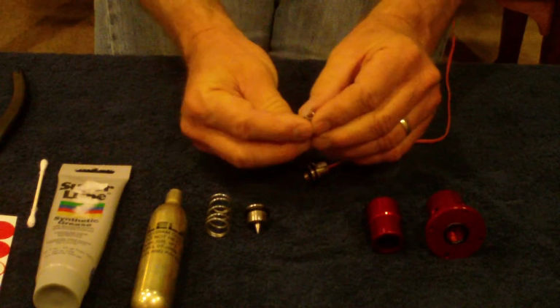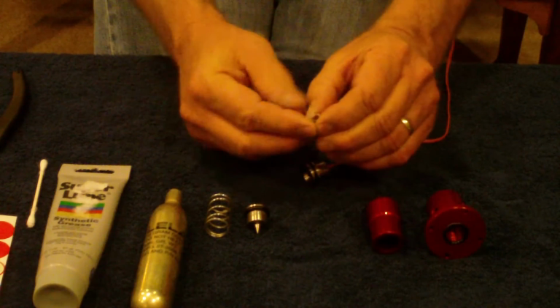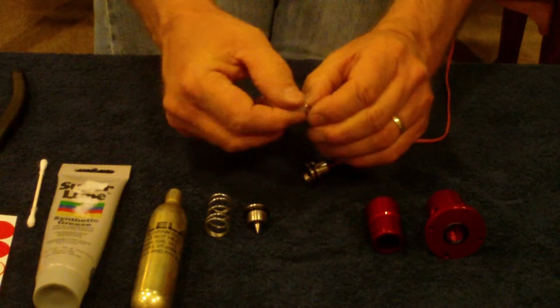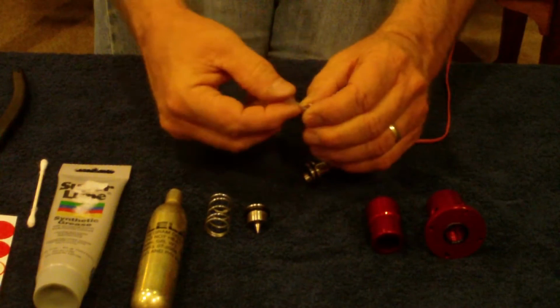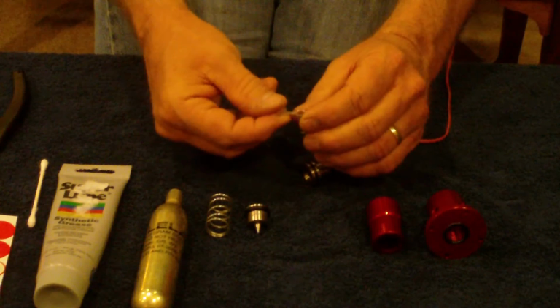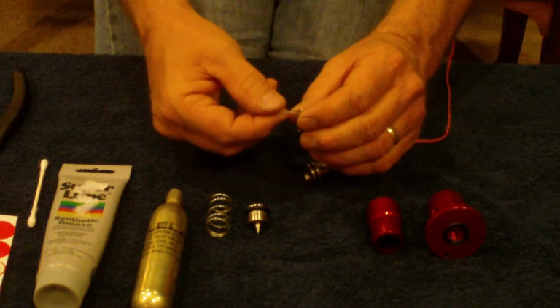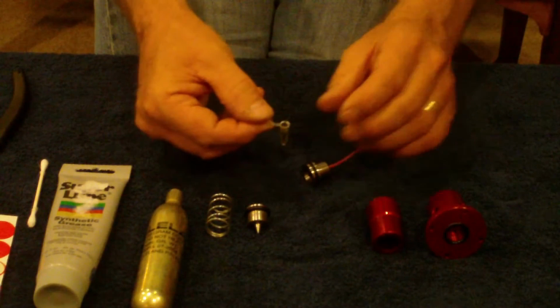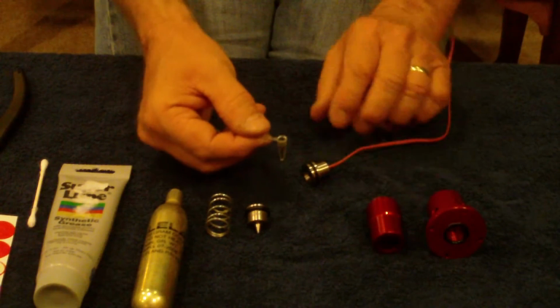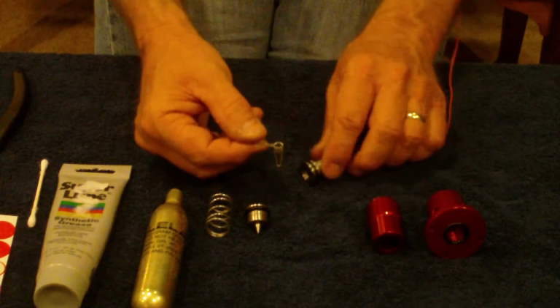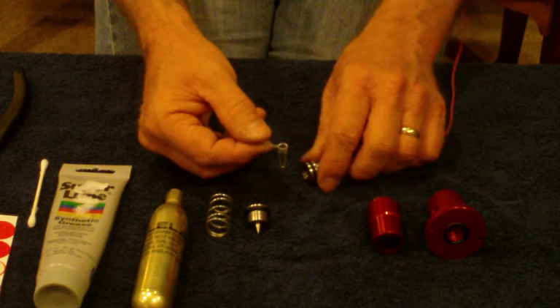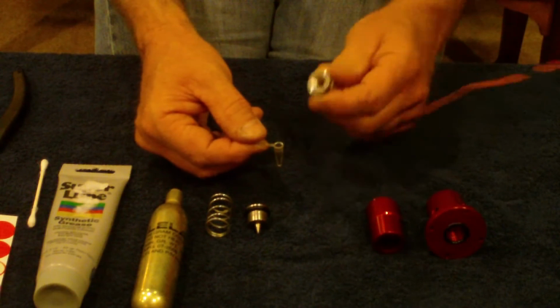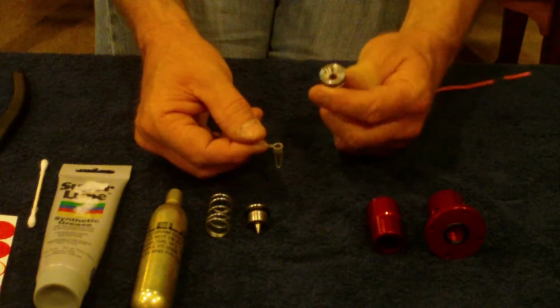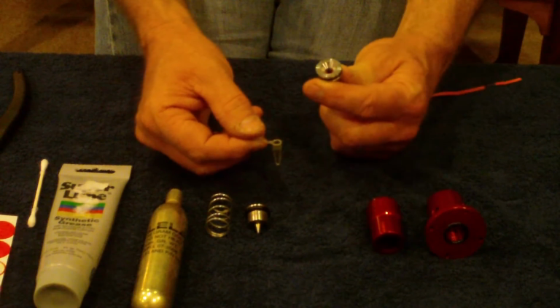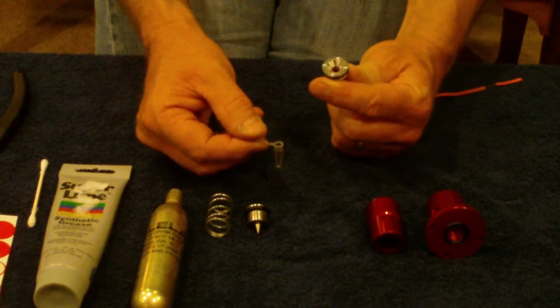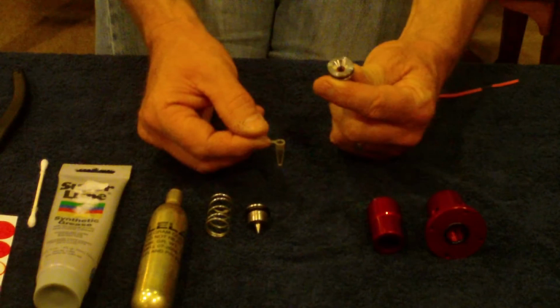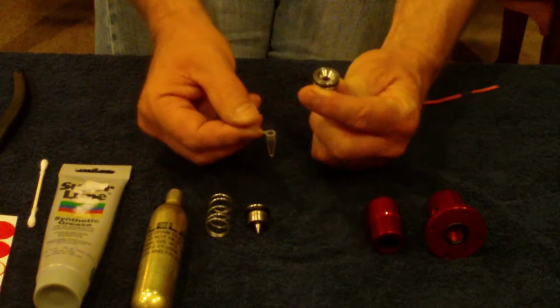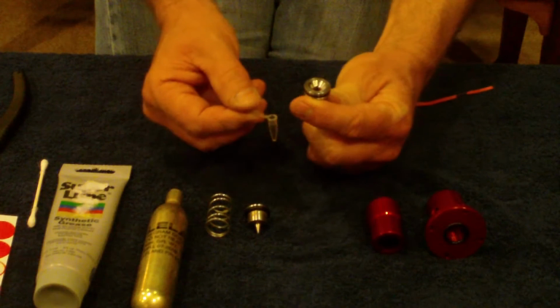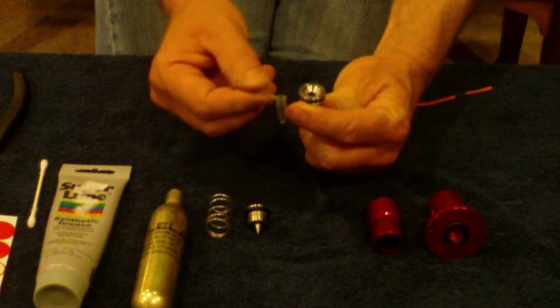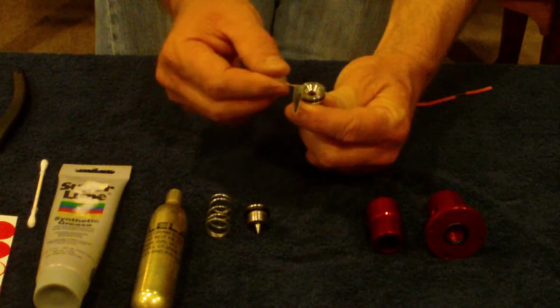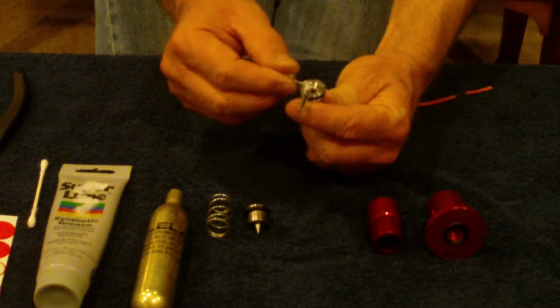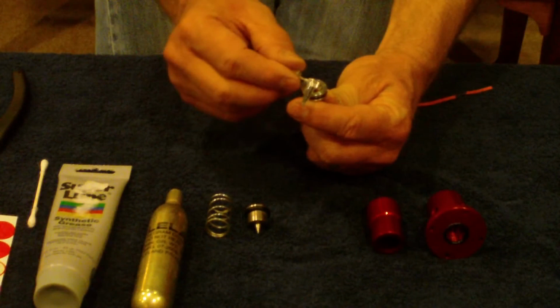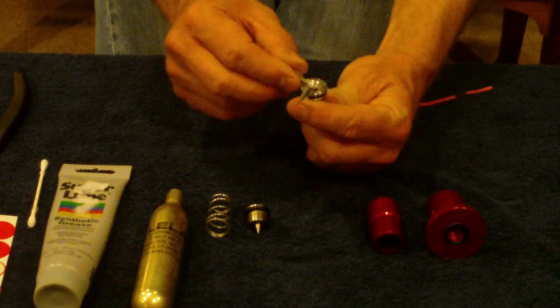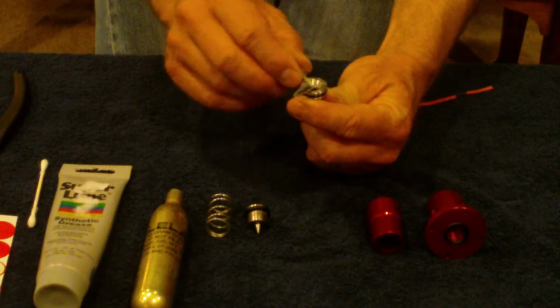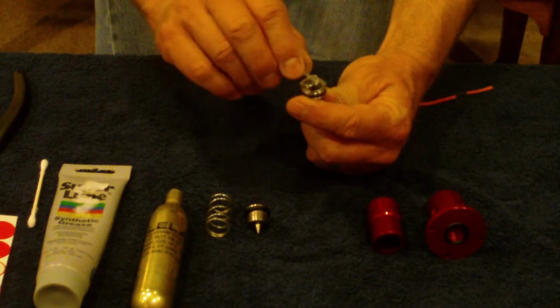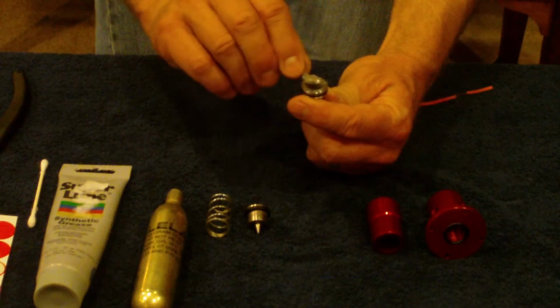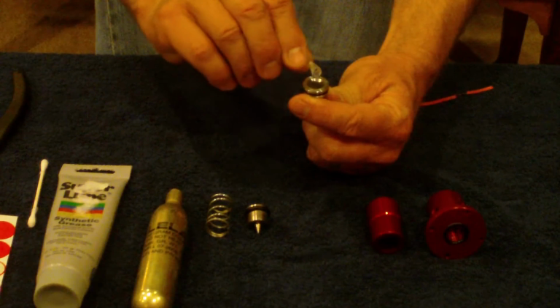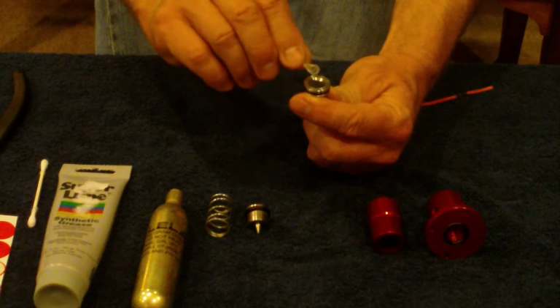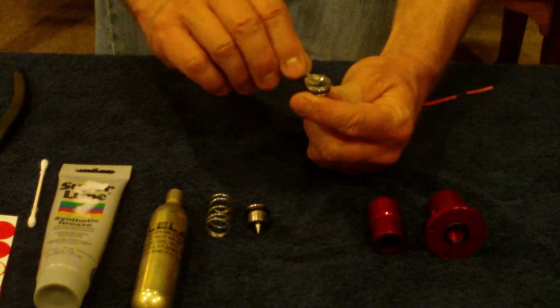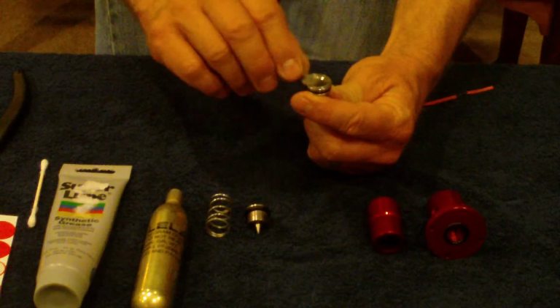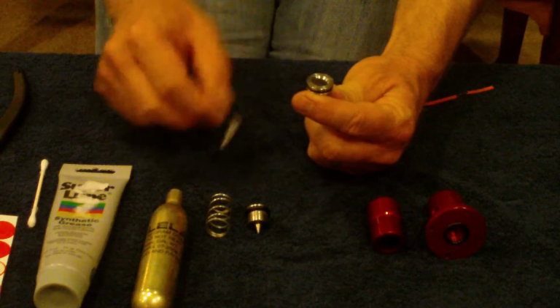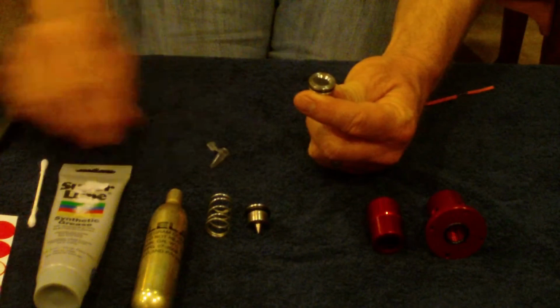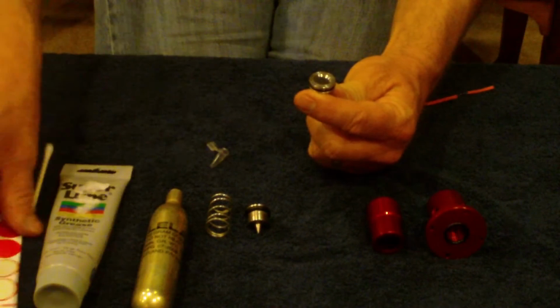This is precisely 0.2 cc's of triple seven black powder substitute. I'm going to take that and carefully pour it on top of the e-match.